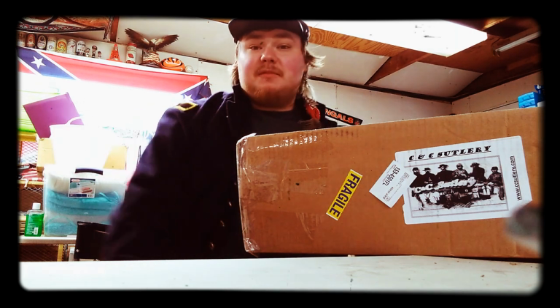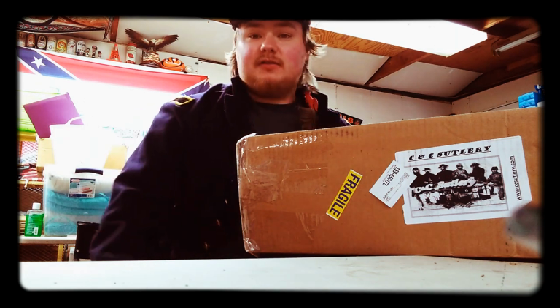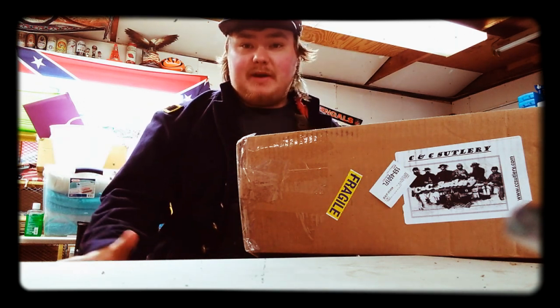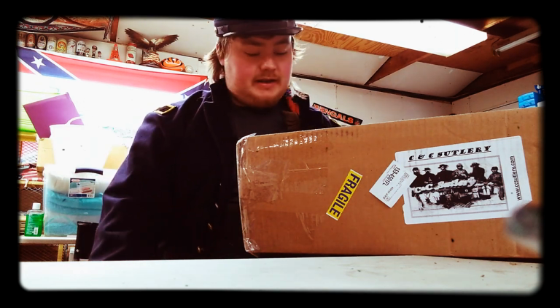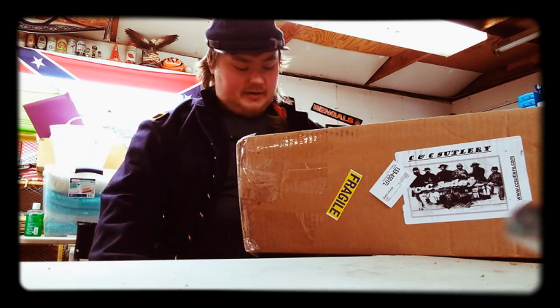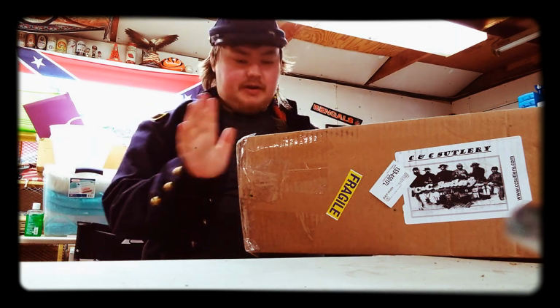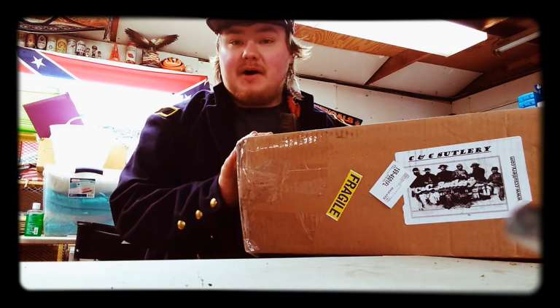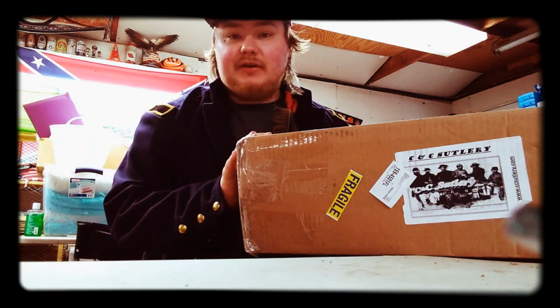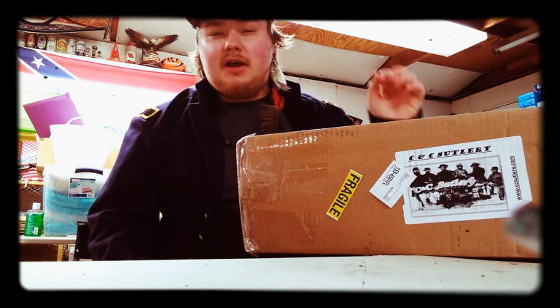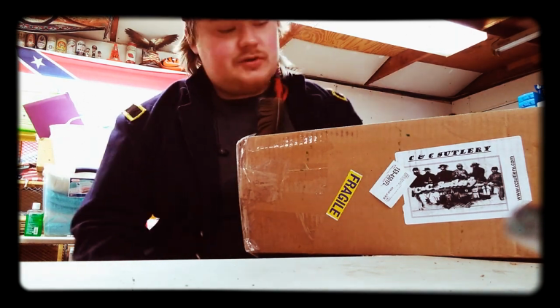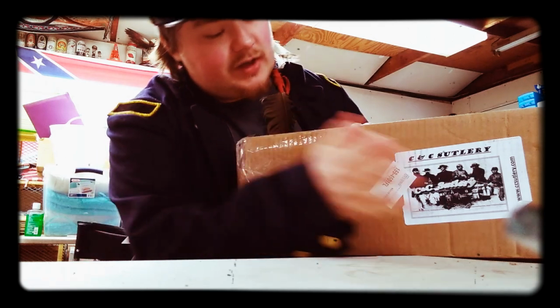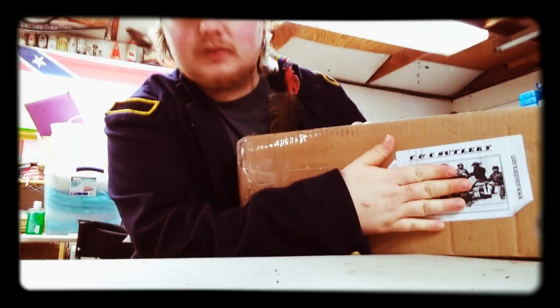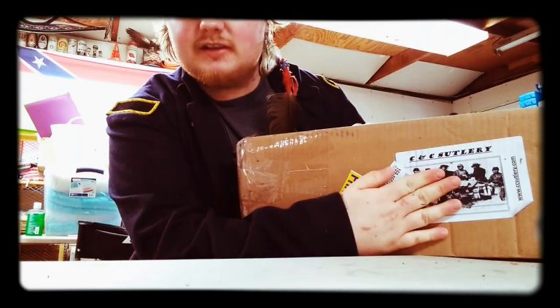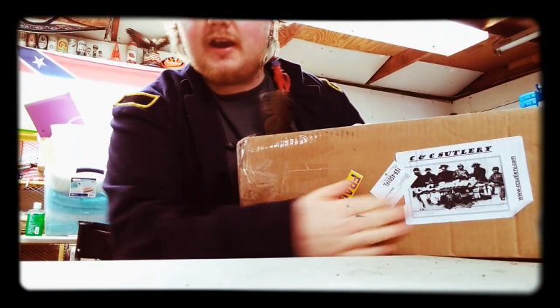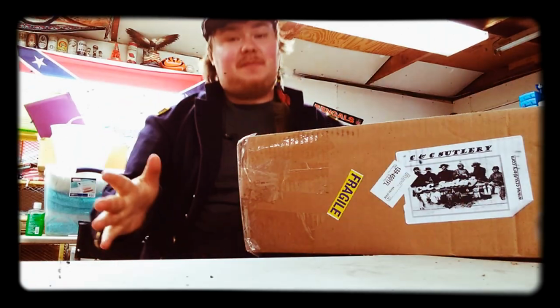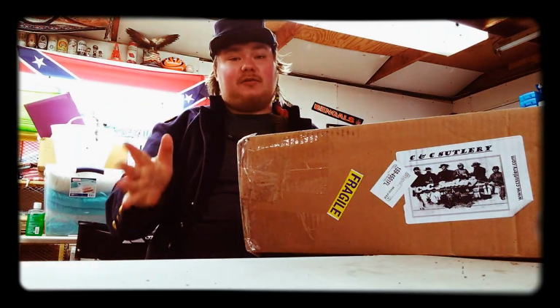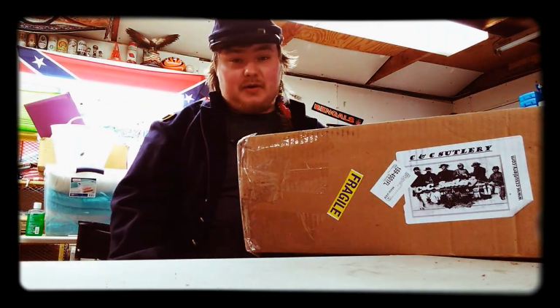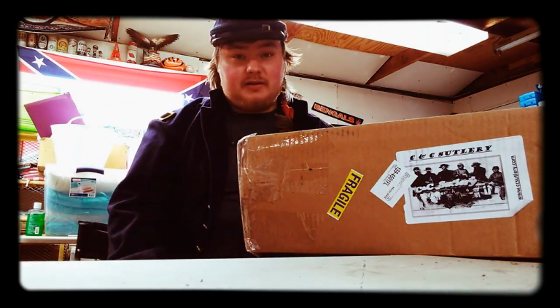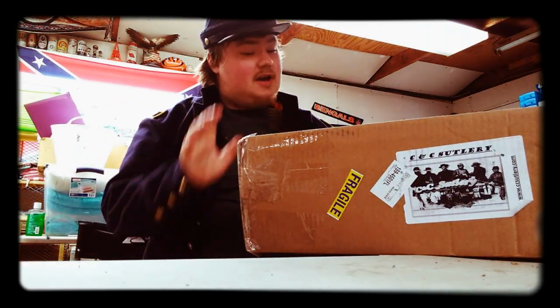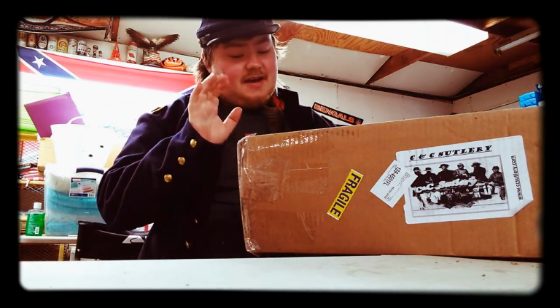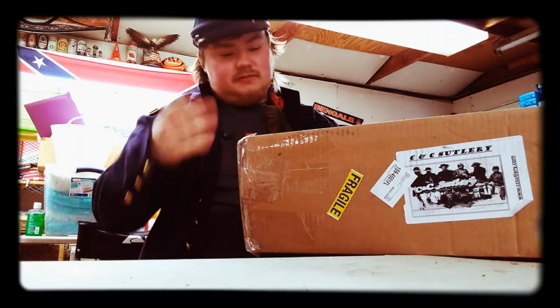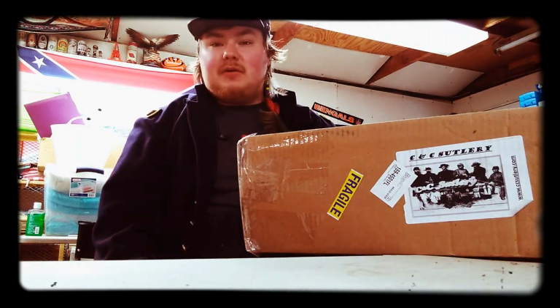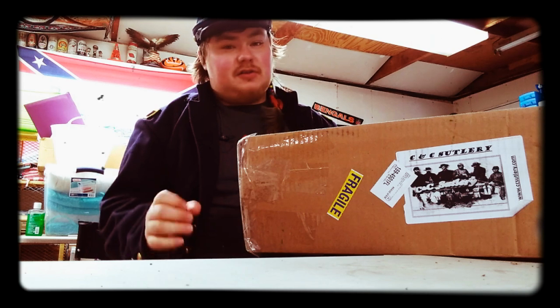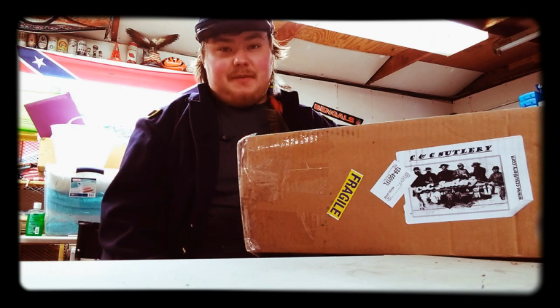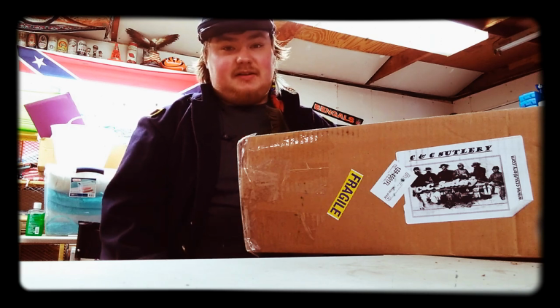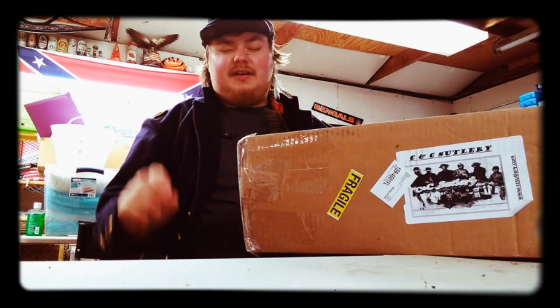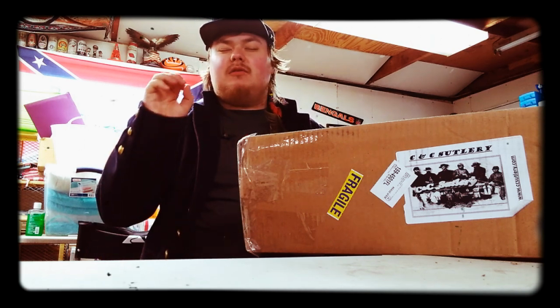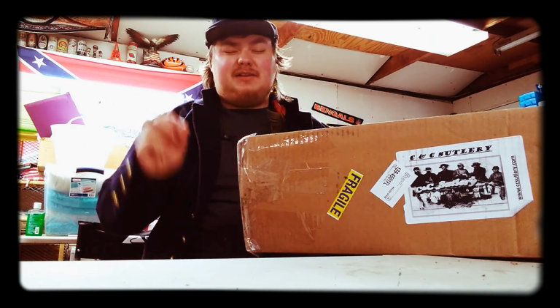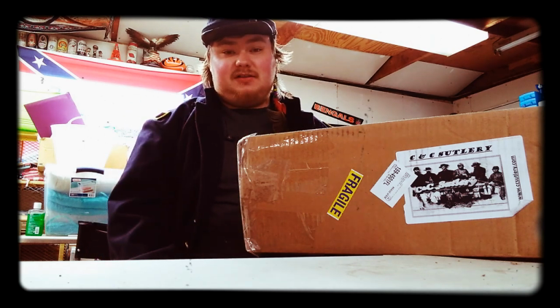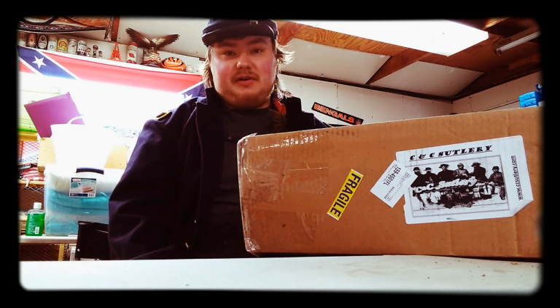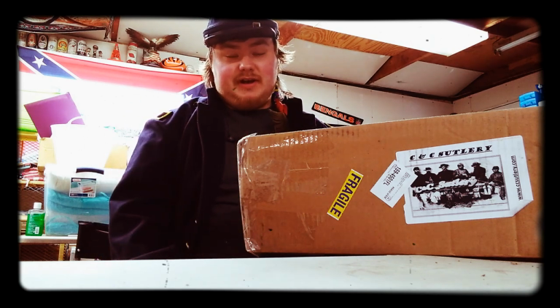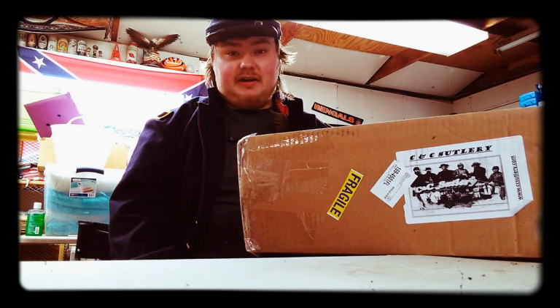Sup guys, Red back at it again, here with another unboxing video. As you can see, it's from CNC. I've been expecting this one for quite a while — well, not really a while, because they're great about that. CNC, one of the best places you can go to get your reenacting gear.